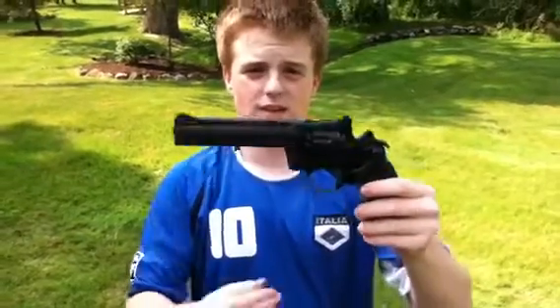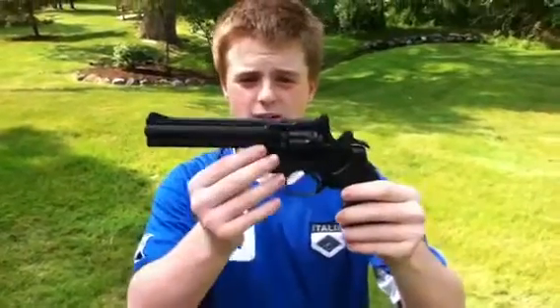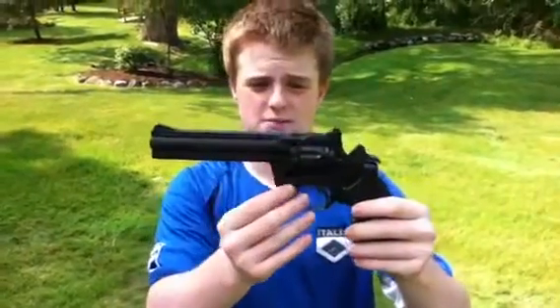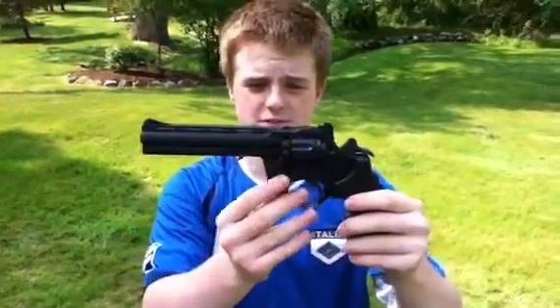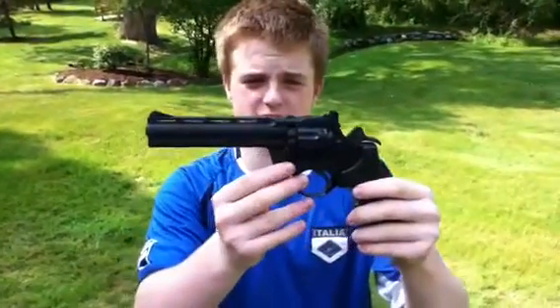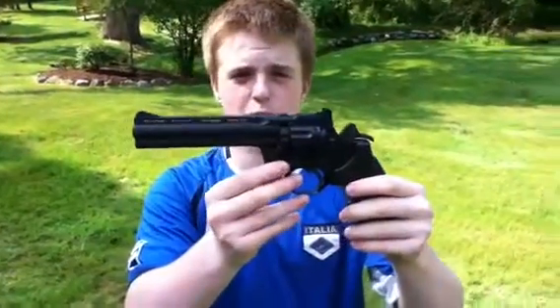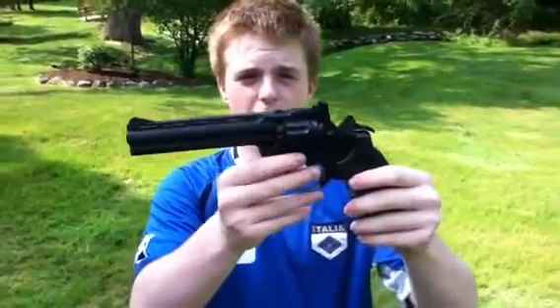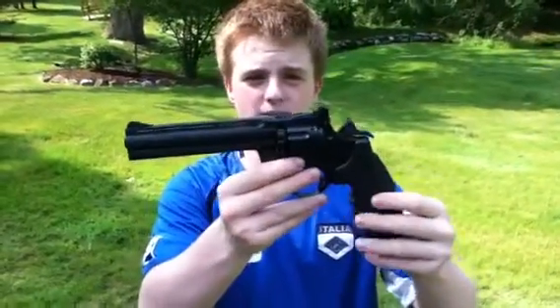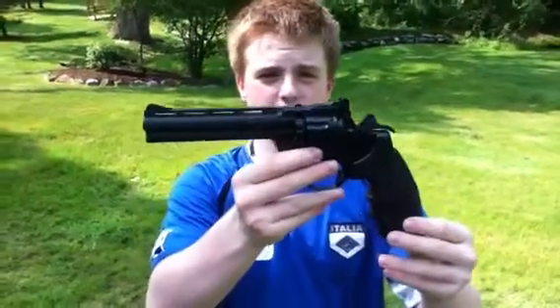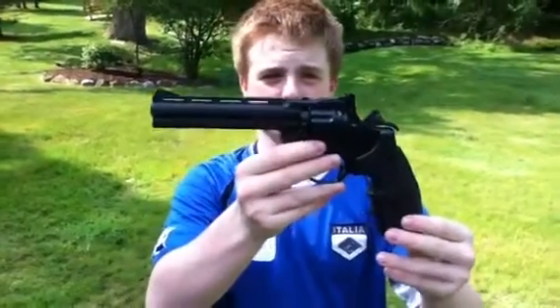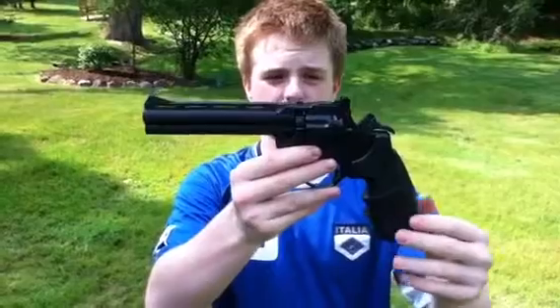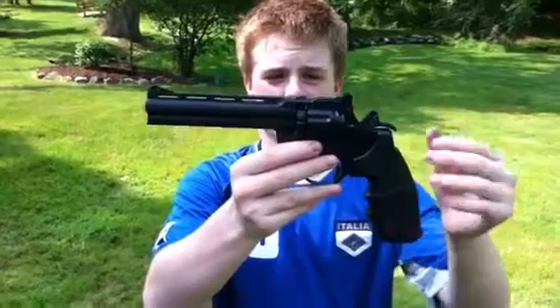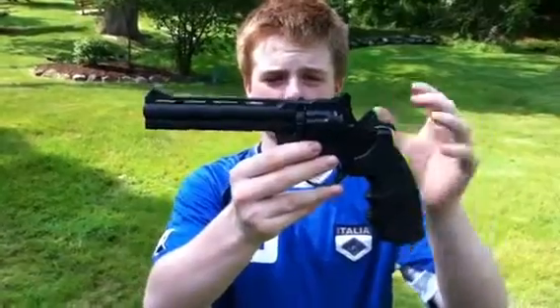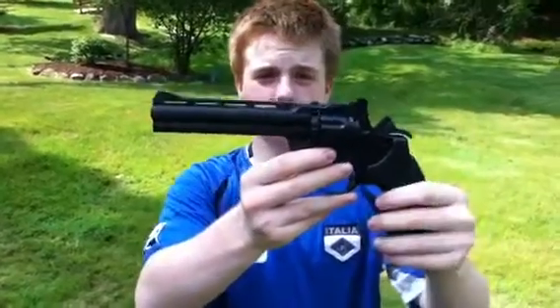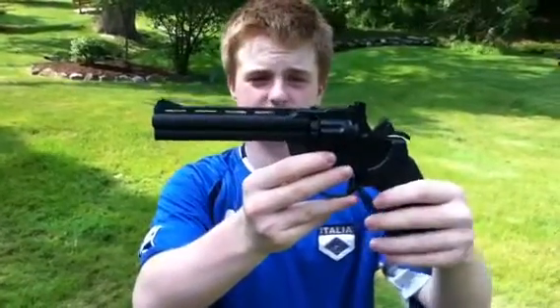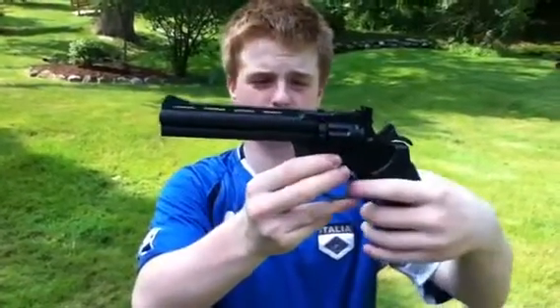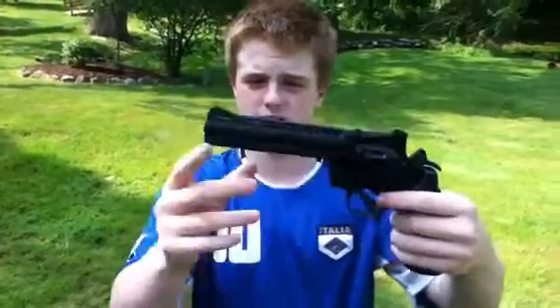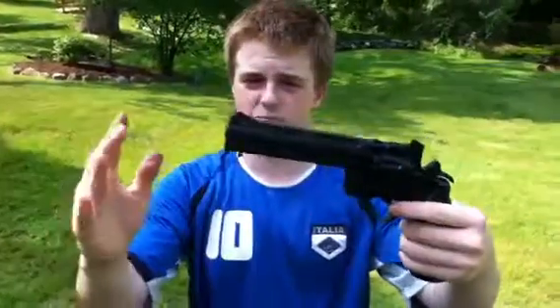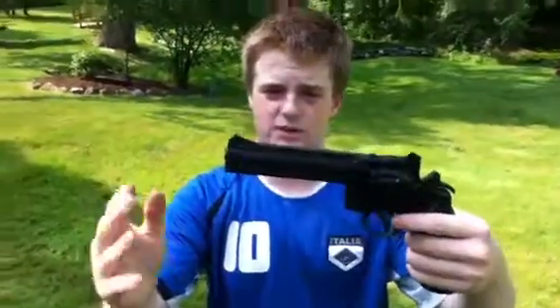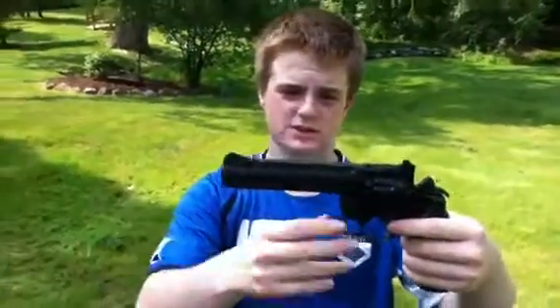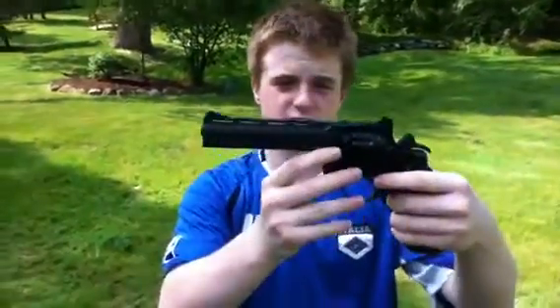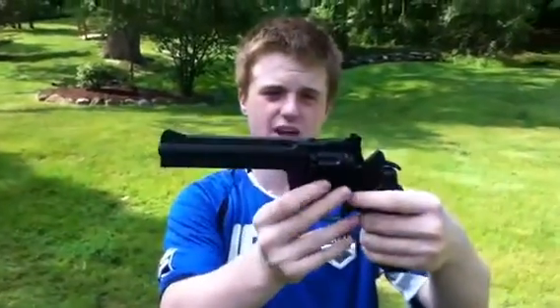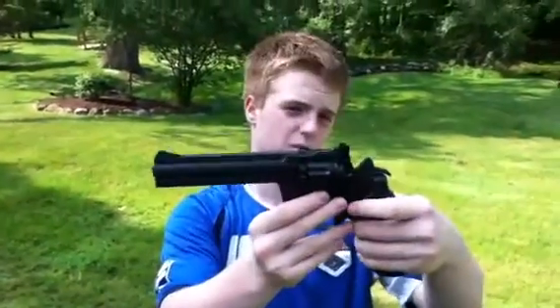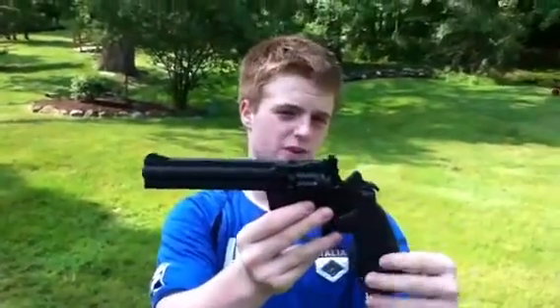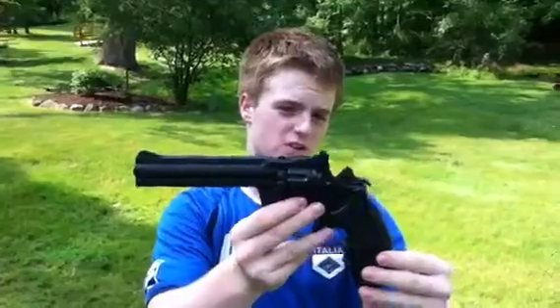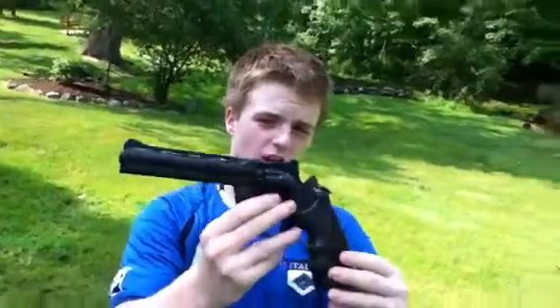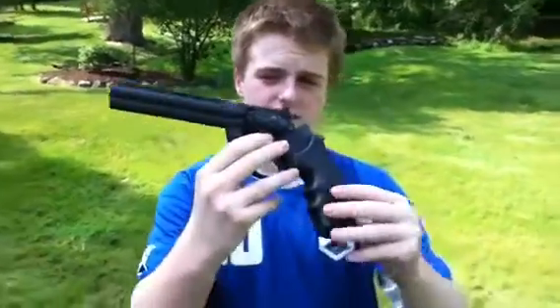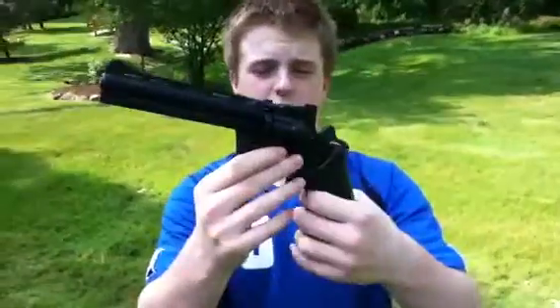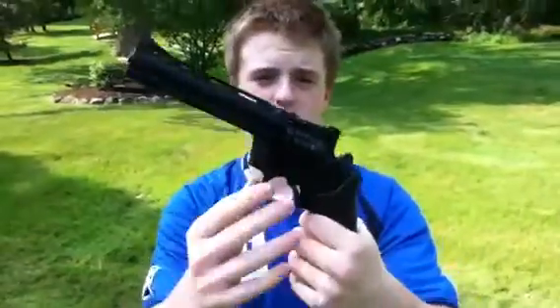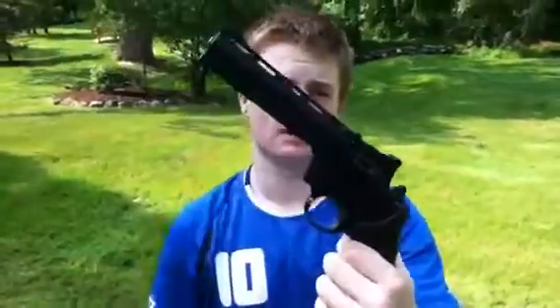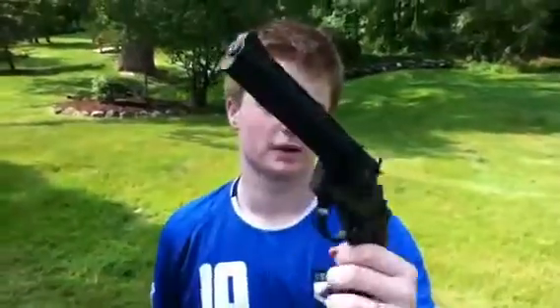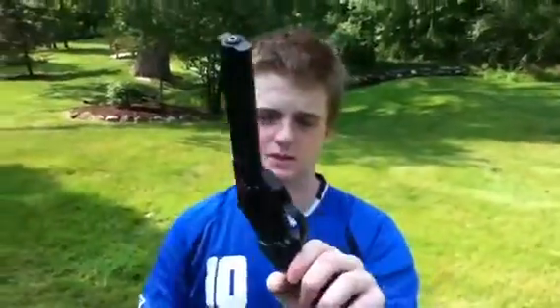Here with the Crossman 357W Magnum. This is the pellet pistol. You saw the review on the silver one — that was a seven inch configuration. This is a five and a half inch configuration of the same gun, CO2 powered pellet pistol.